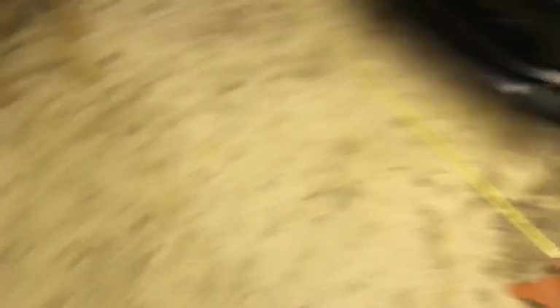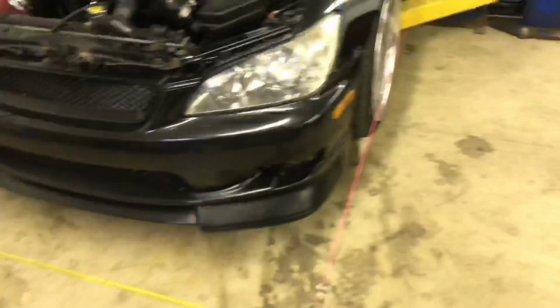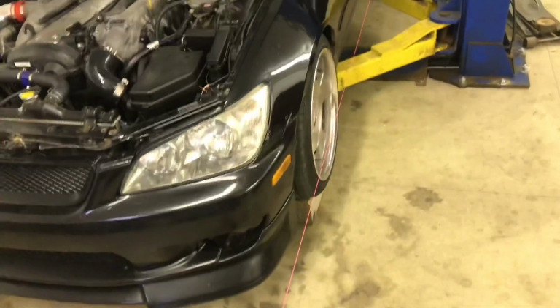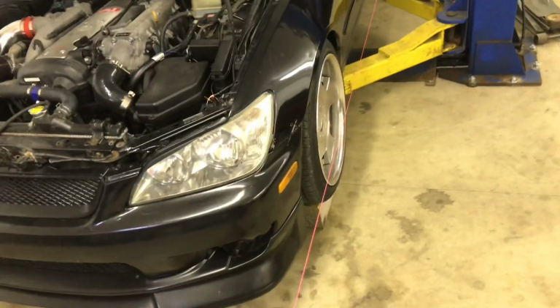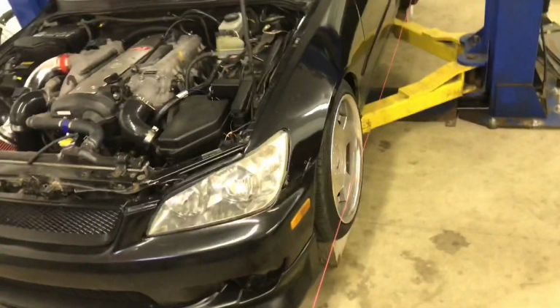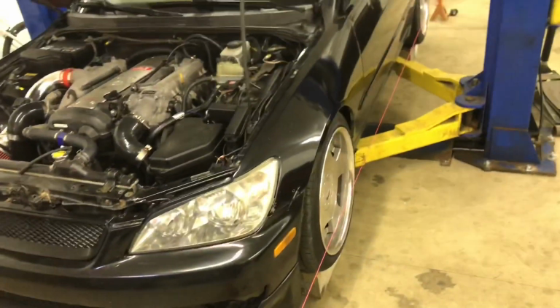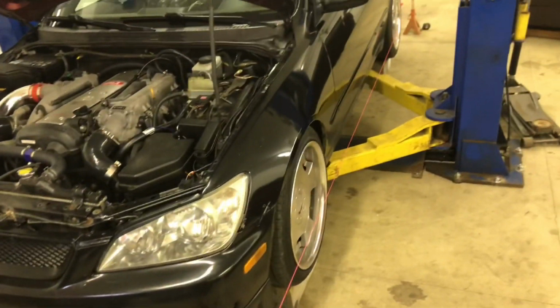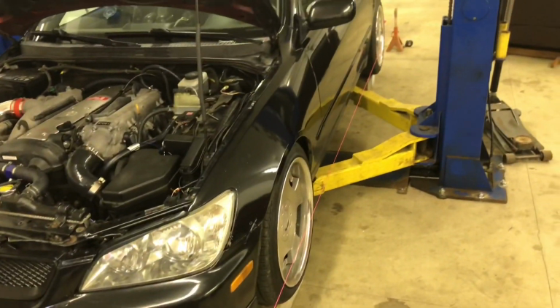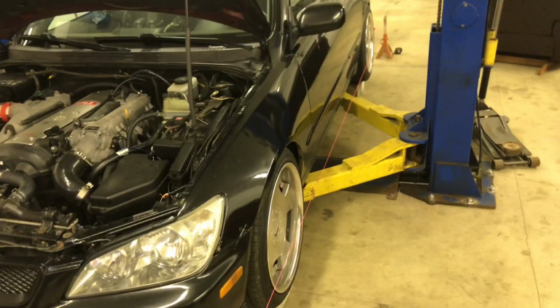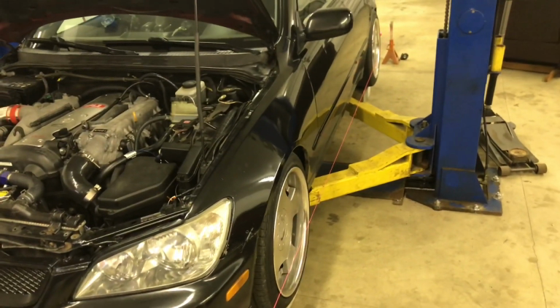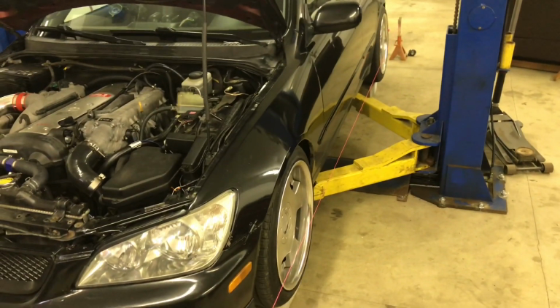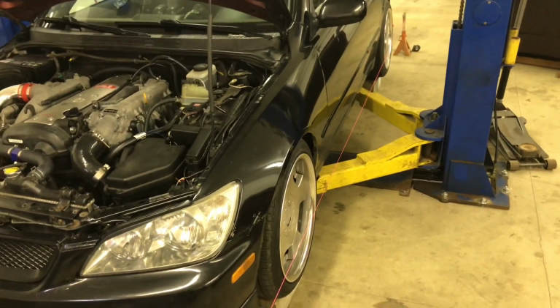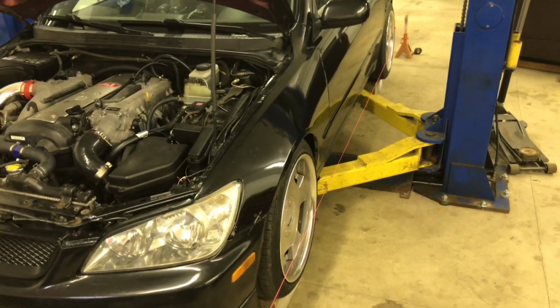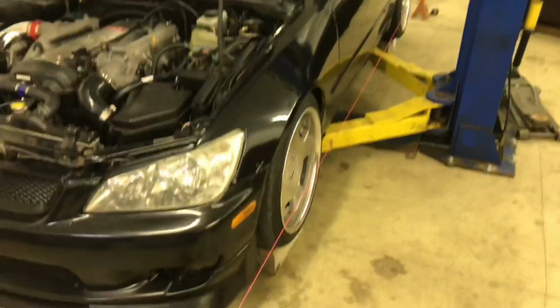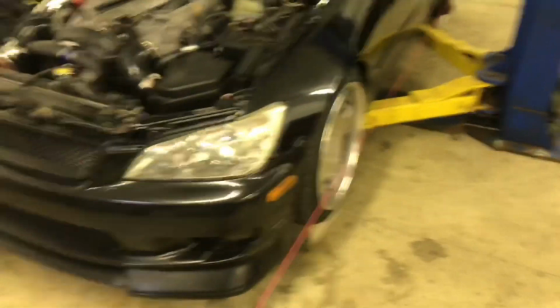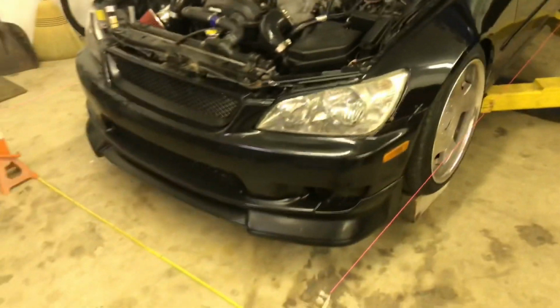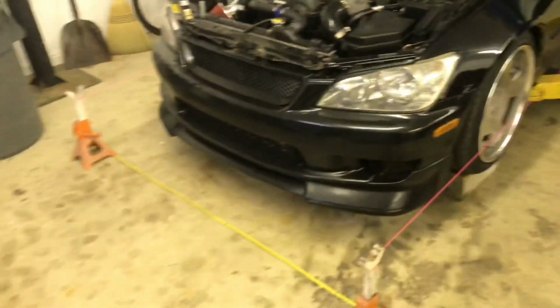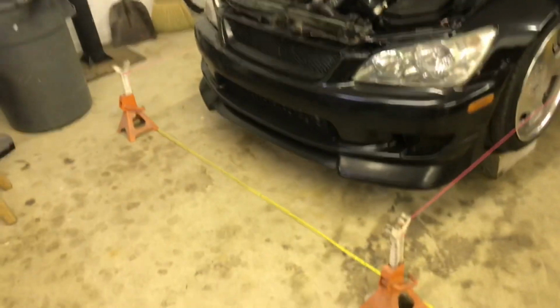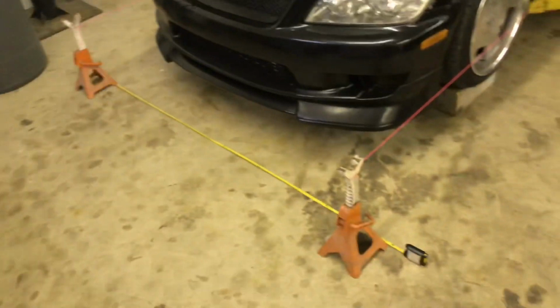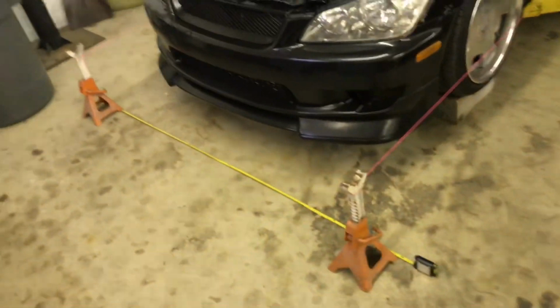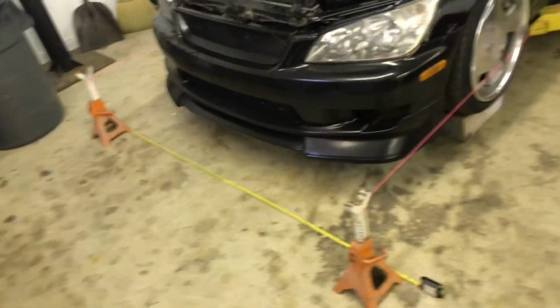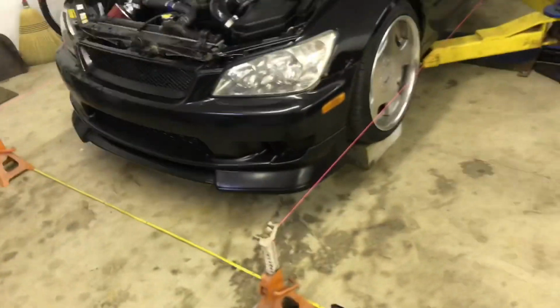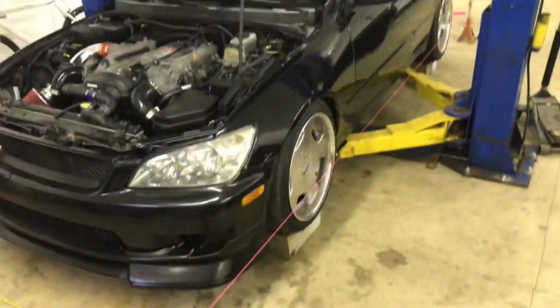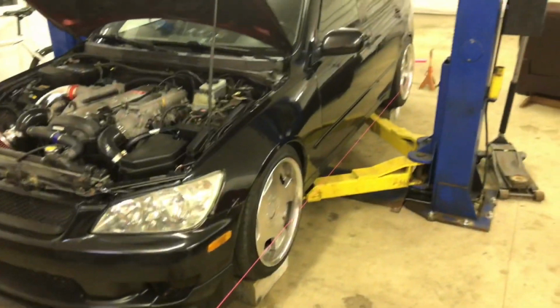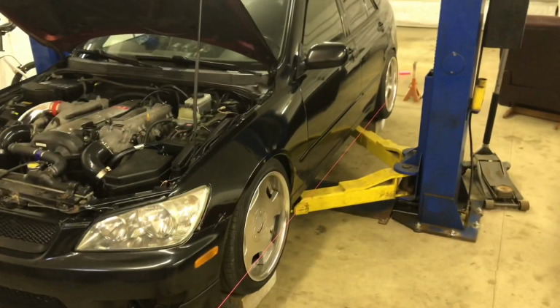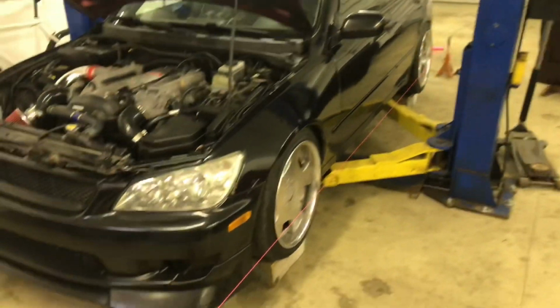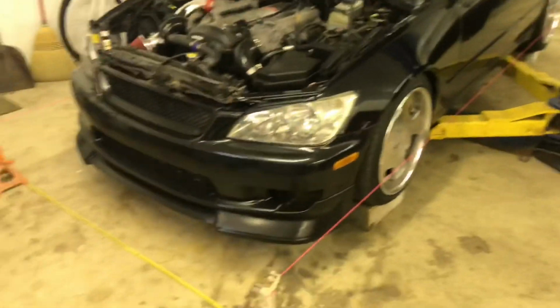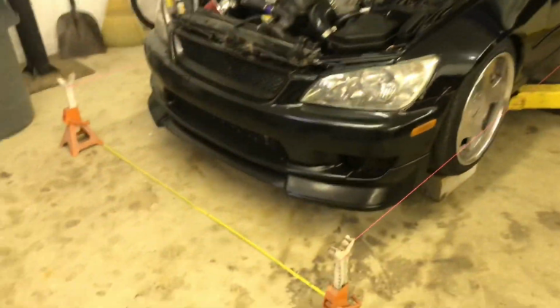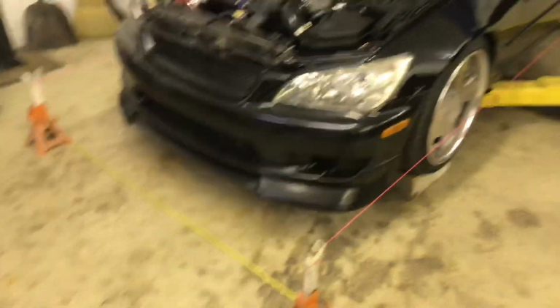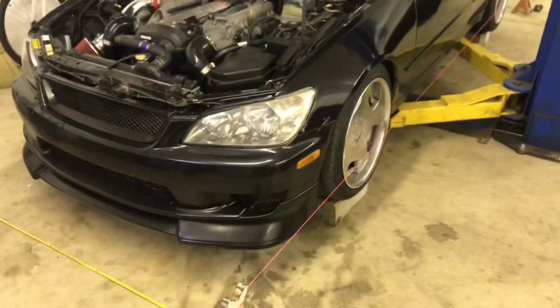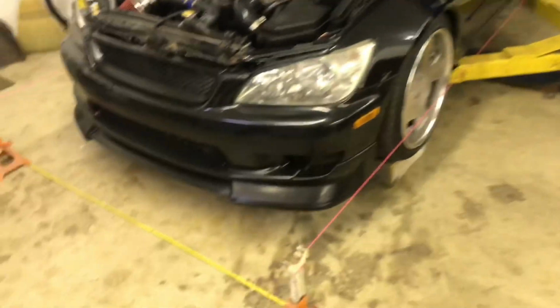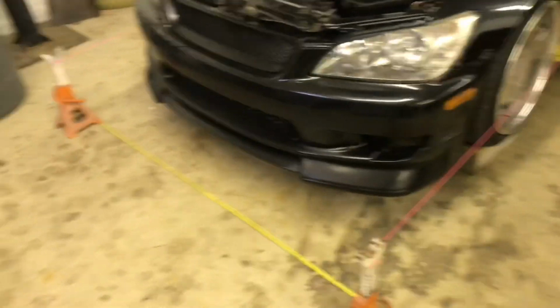Once you get it all strung up and verify it, it only took me about 20 minutes. I've done it a lot so I have a rhythm, but you'll need to do a fair amount of adjusting on the jack stands to get it perfect. Once I got it right, I'm ready to make my adjustments.